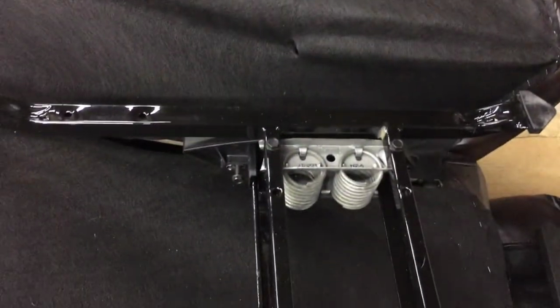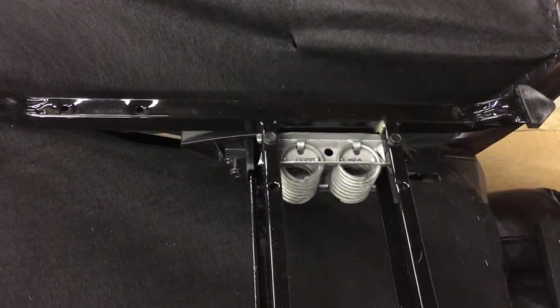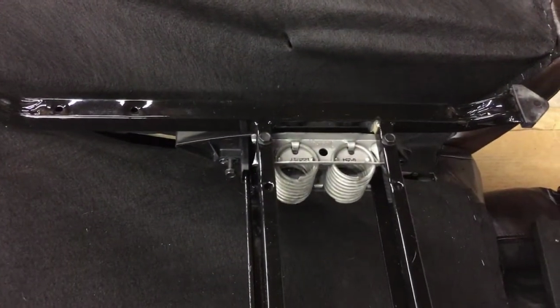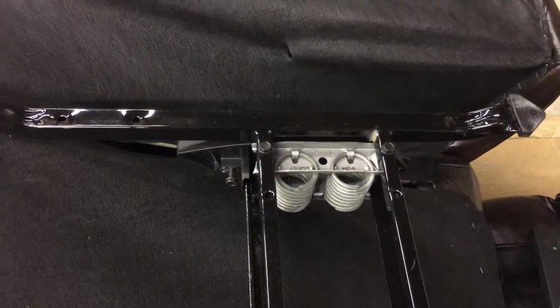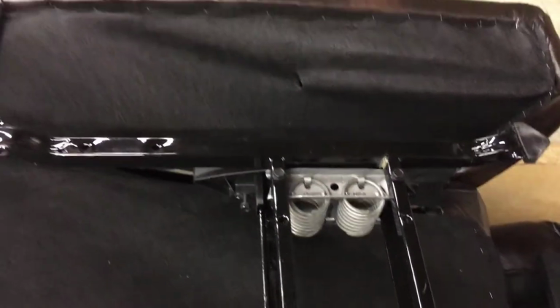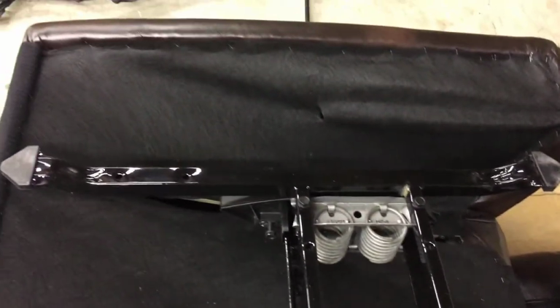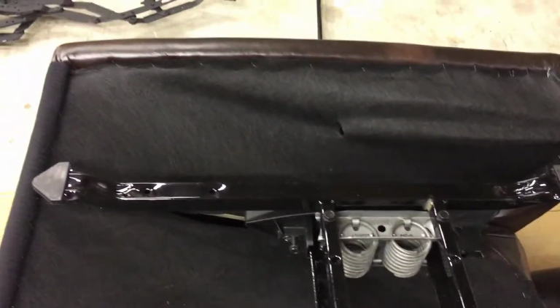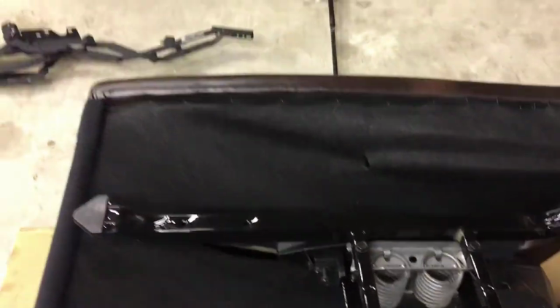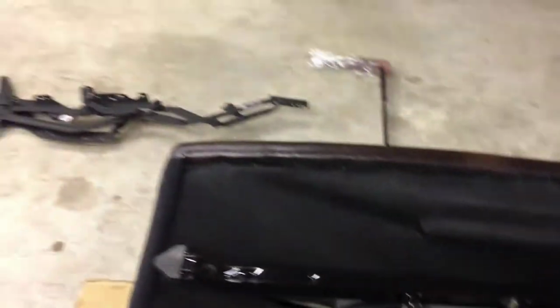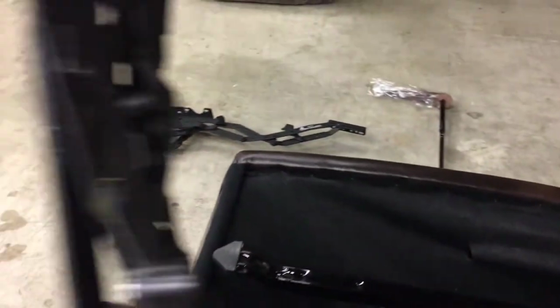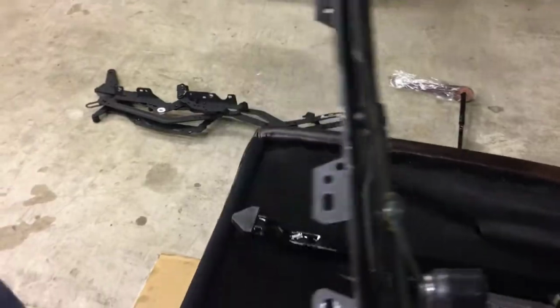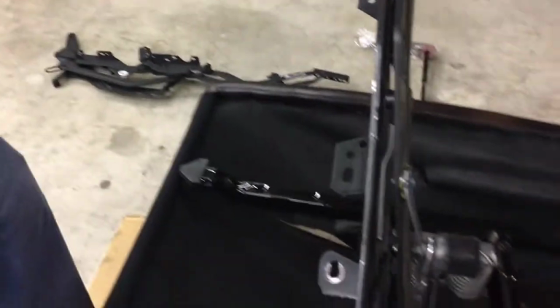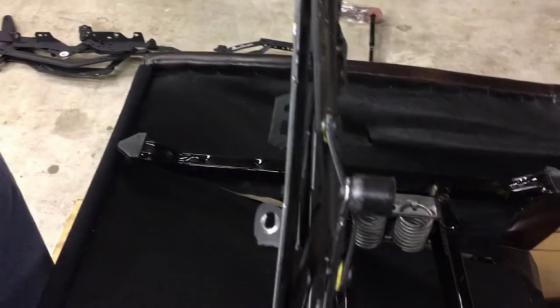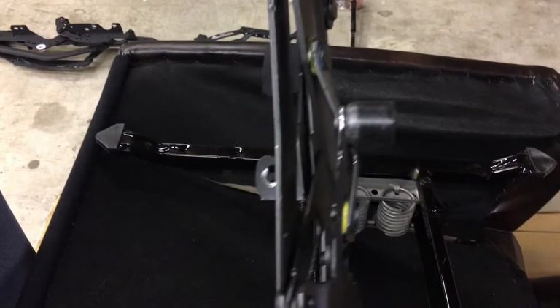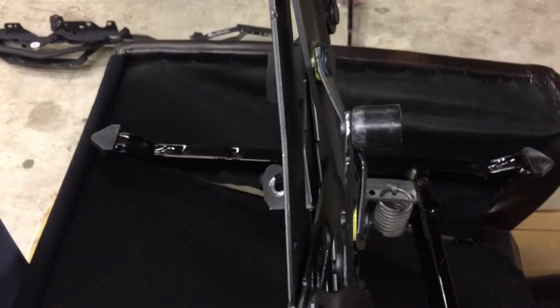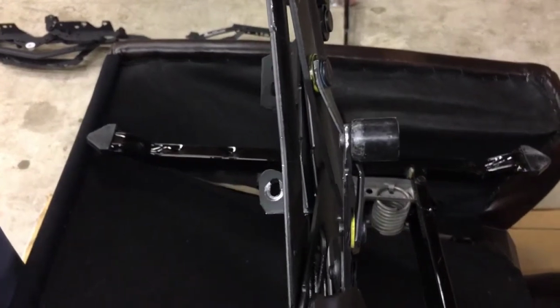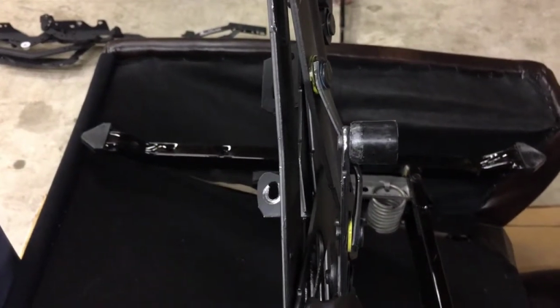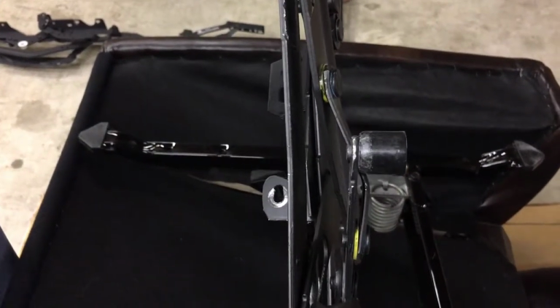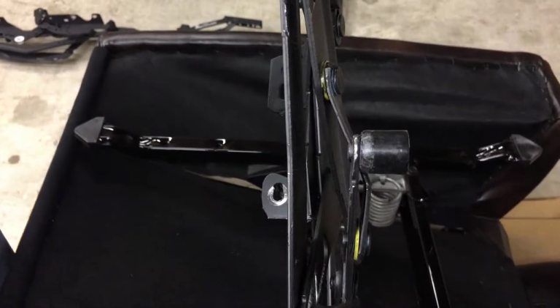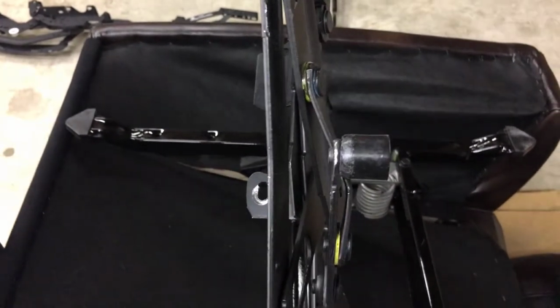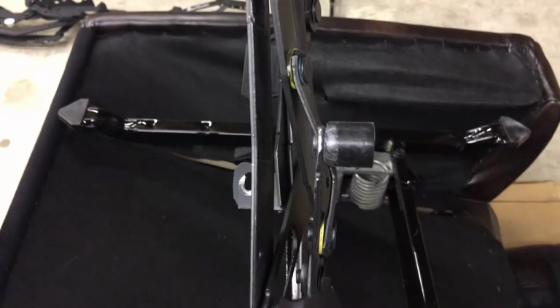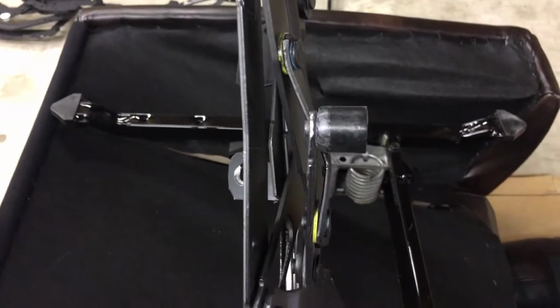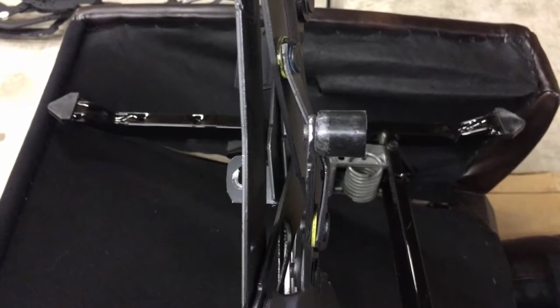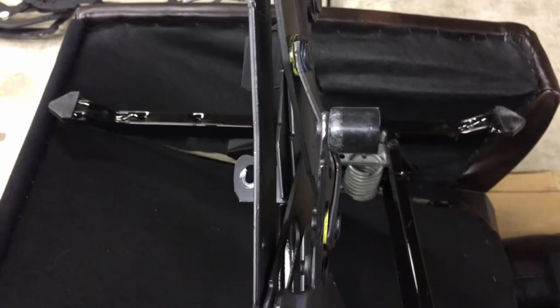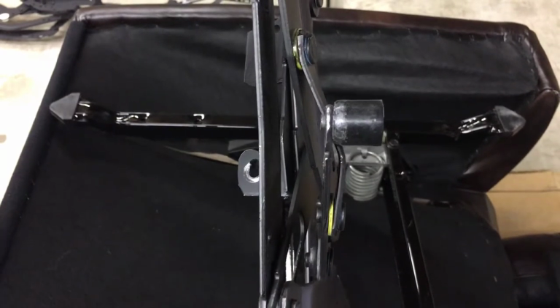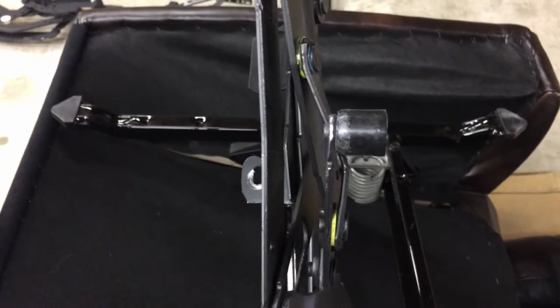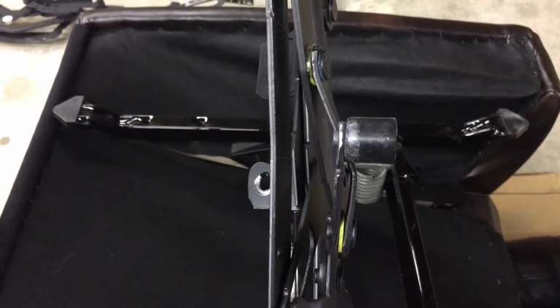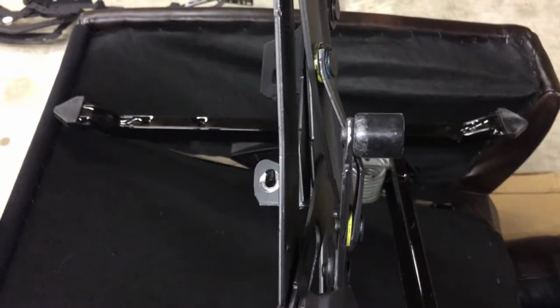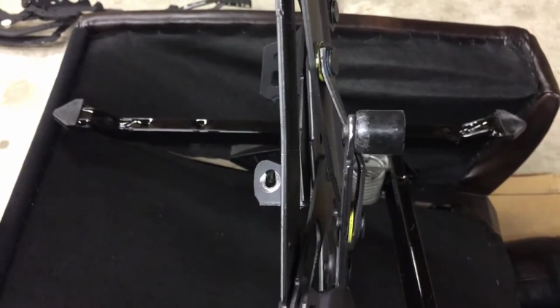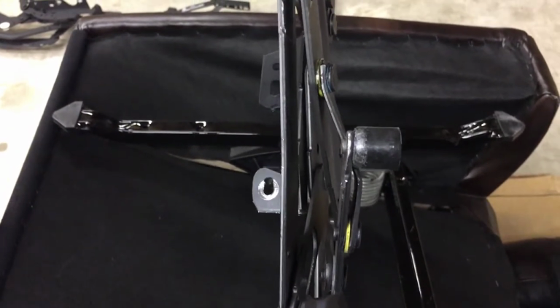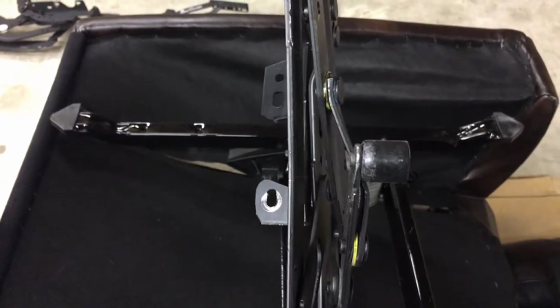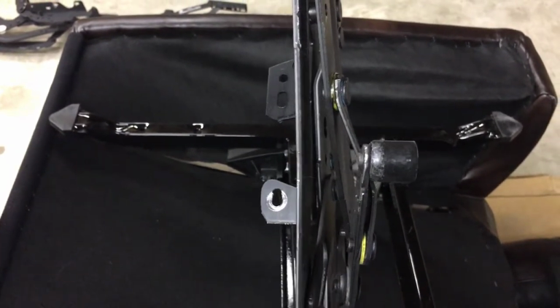Typically what happens is the stop roller on the back gets bent, which makes that chair lean from one side to the other. So I'm going to replace this side with the brand new side.